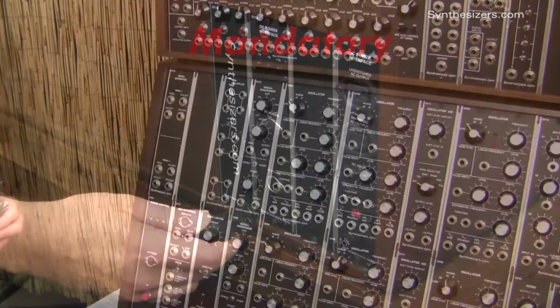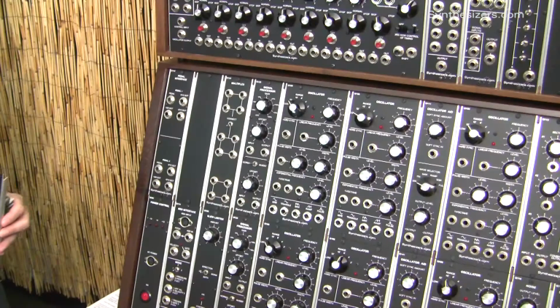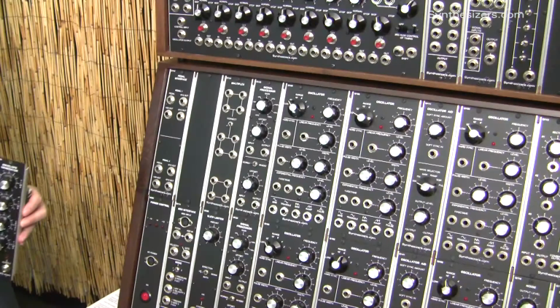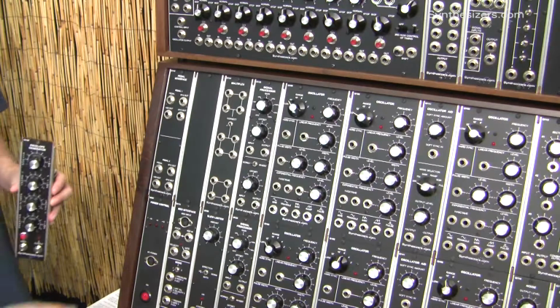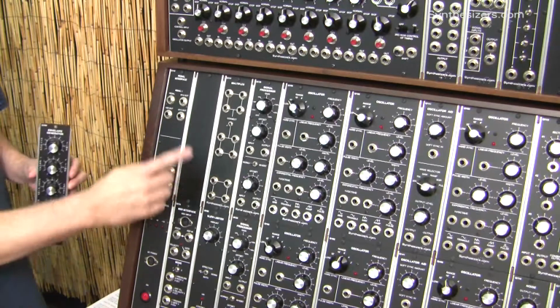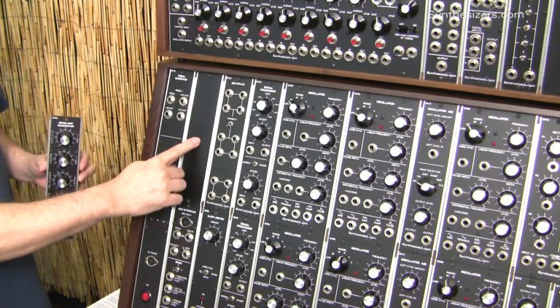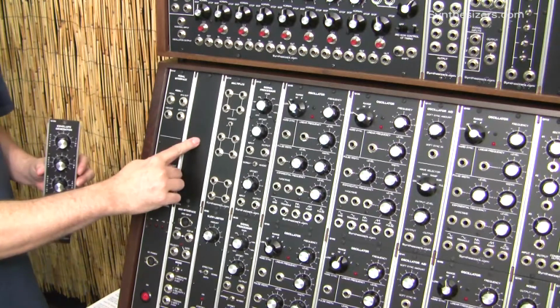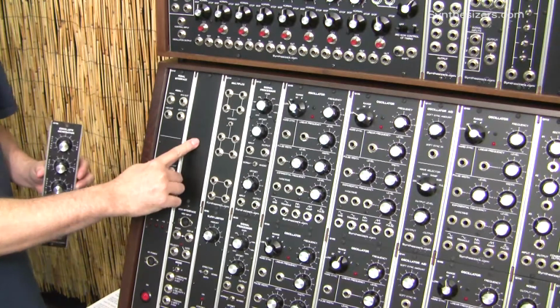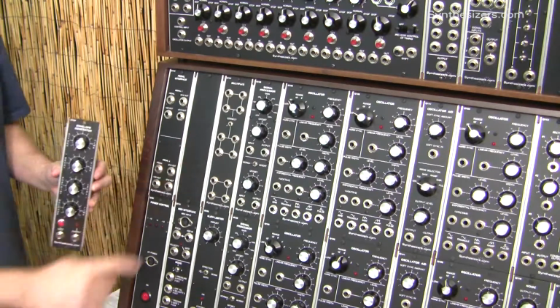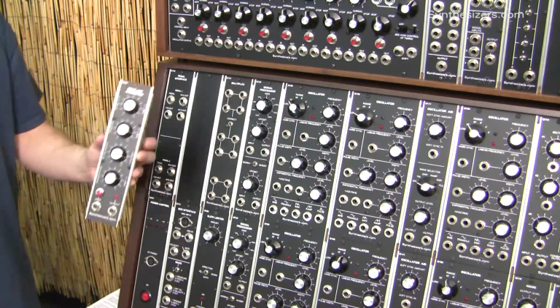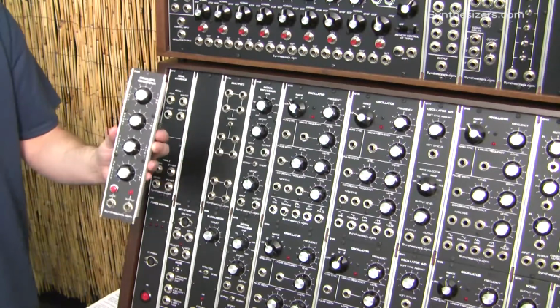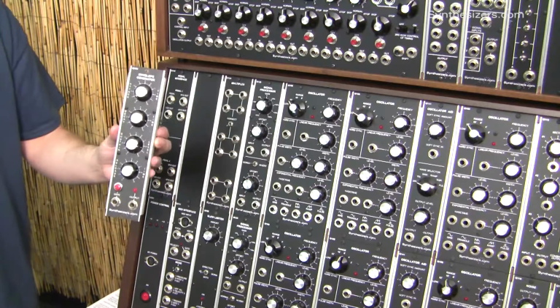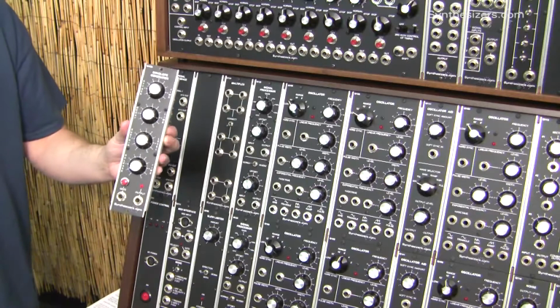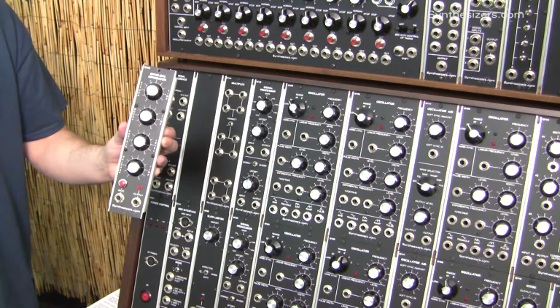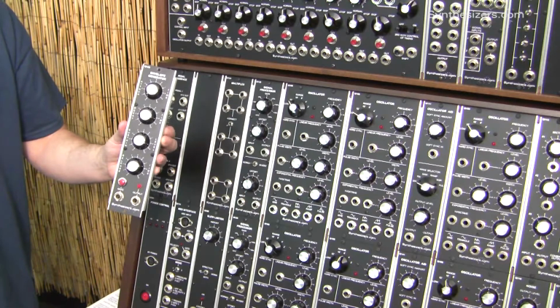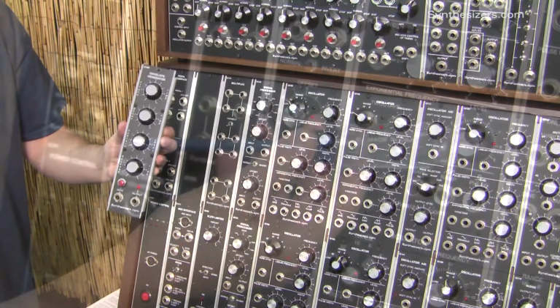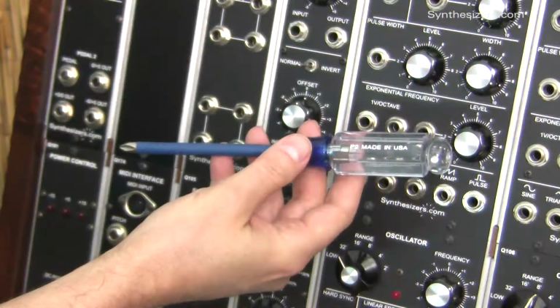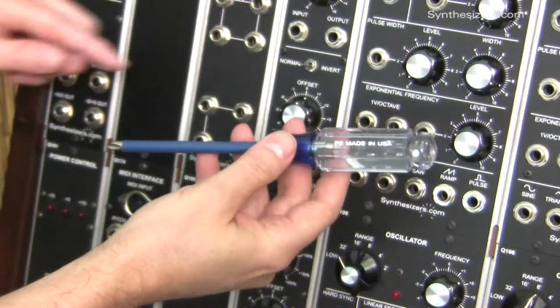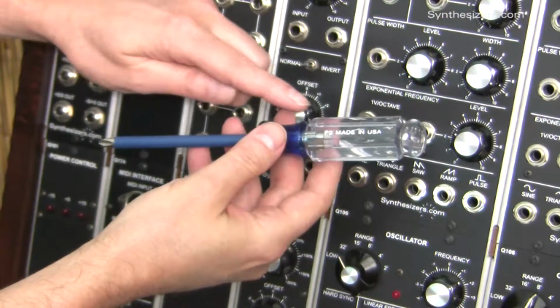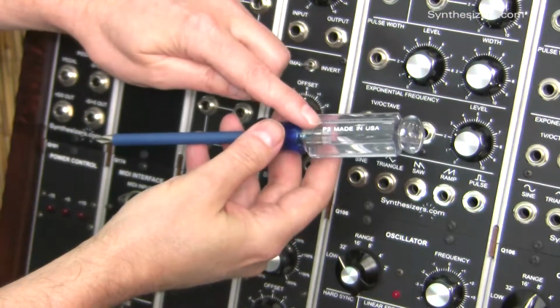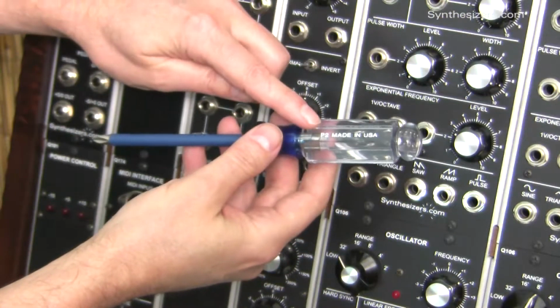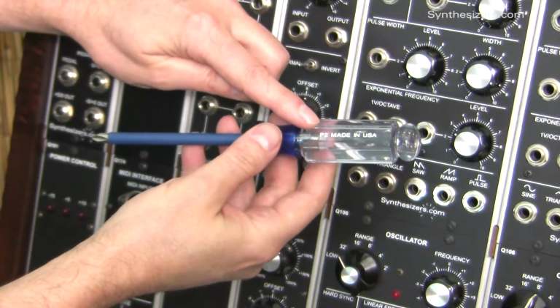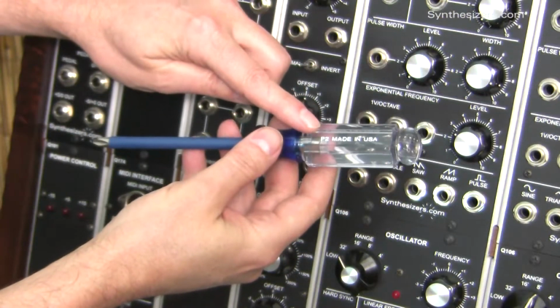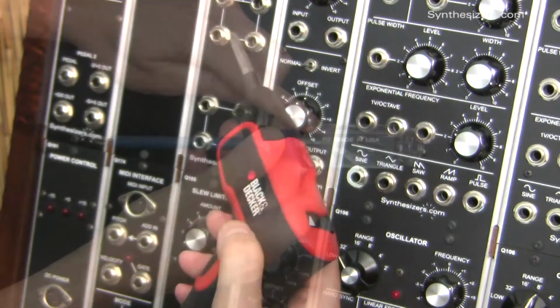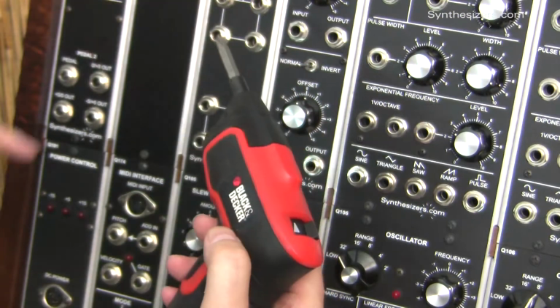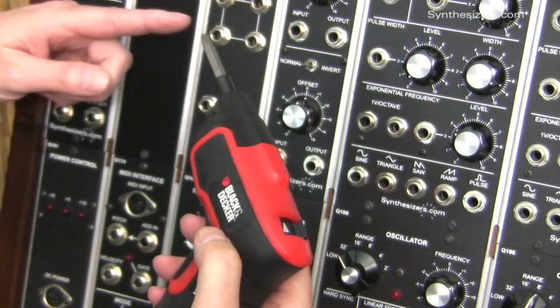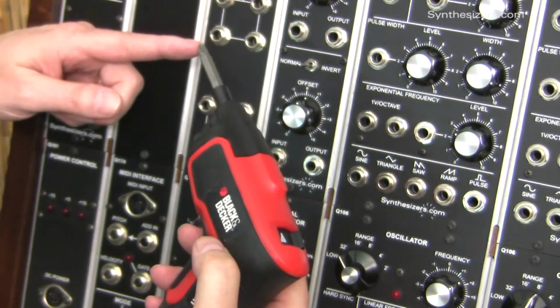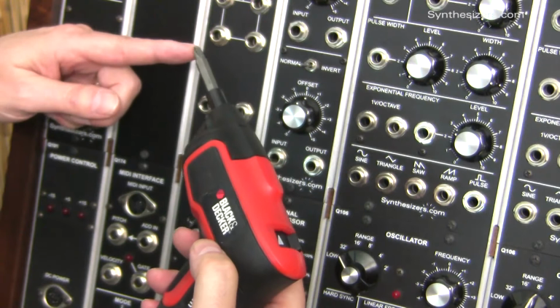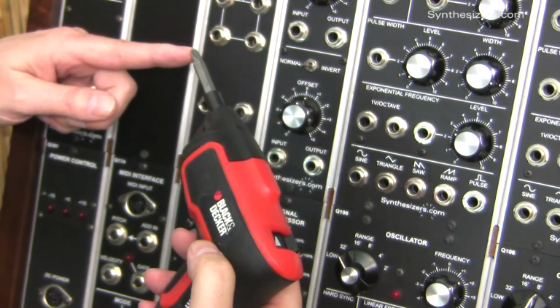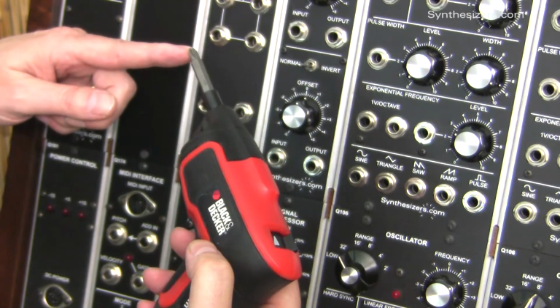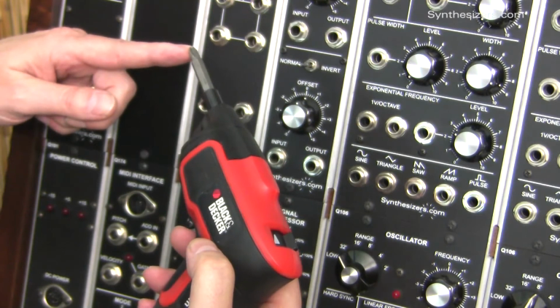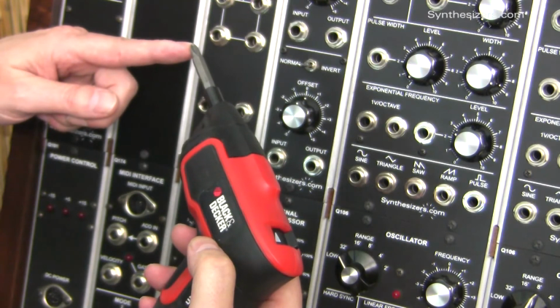On this system, I'm going to remove the blank panel and I'm going to install a Q109 module. Use a number 2 Phillips head screwdriver or an electric screwdriver with a number 2 bit.